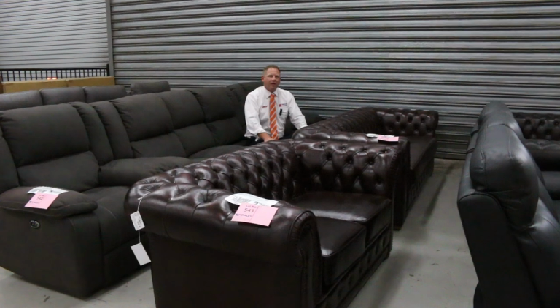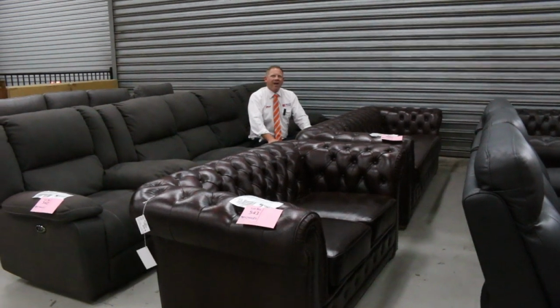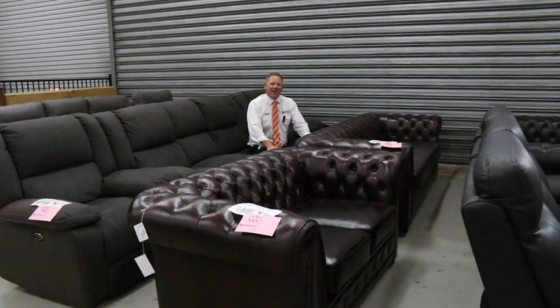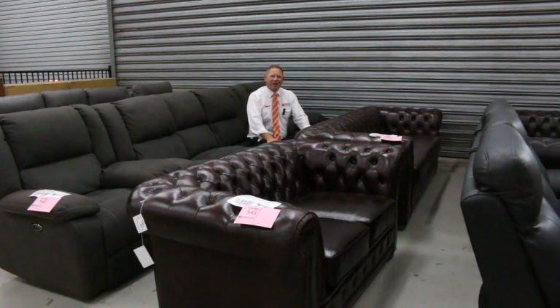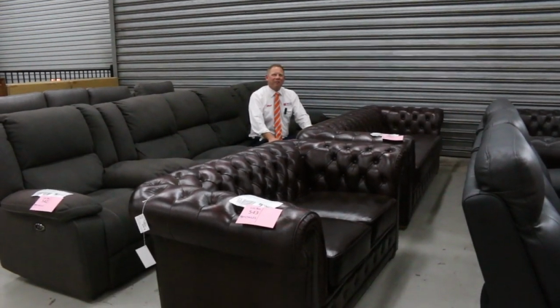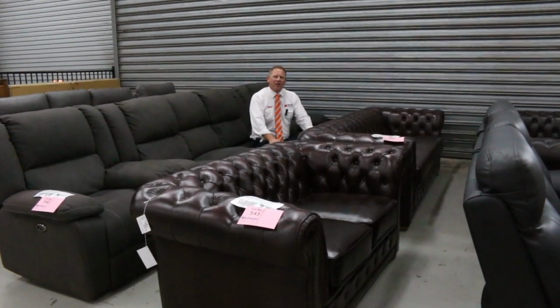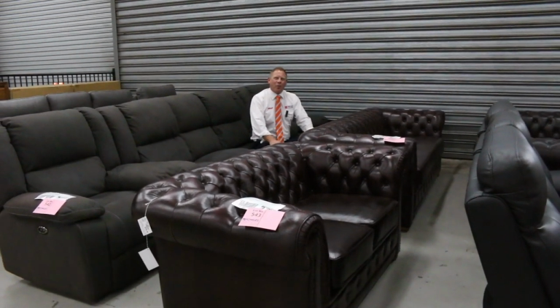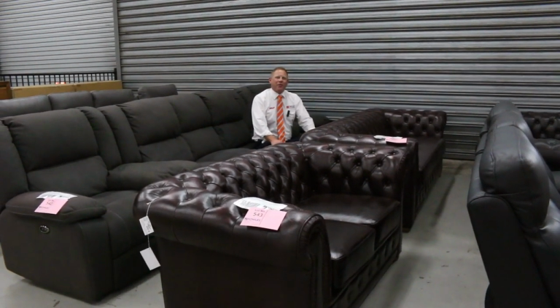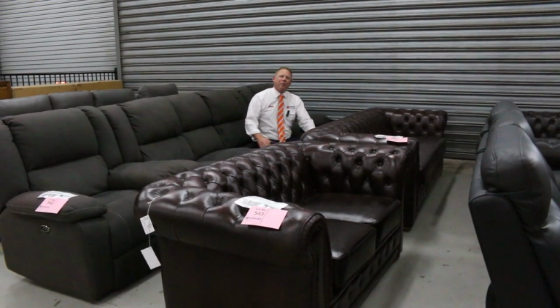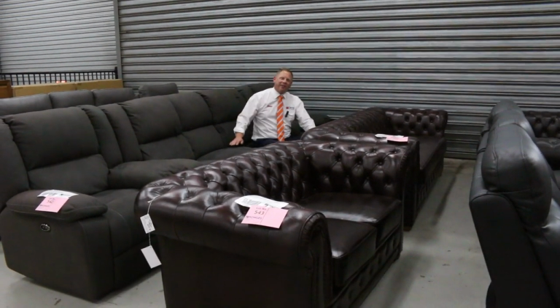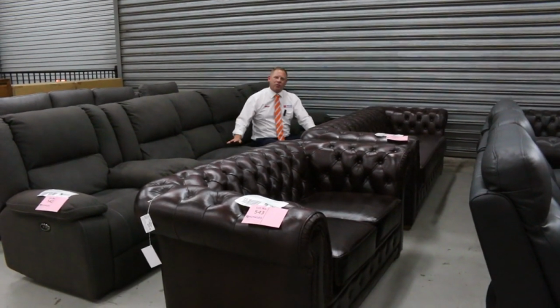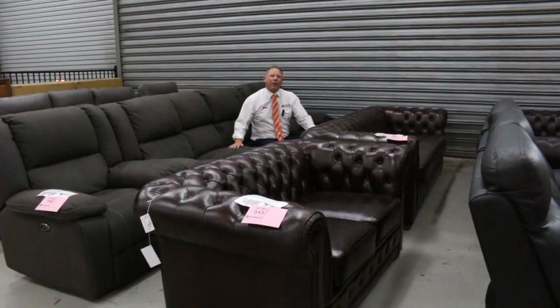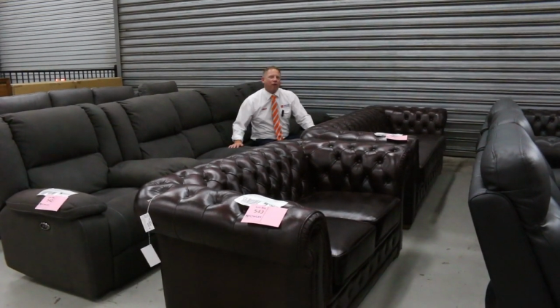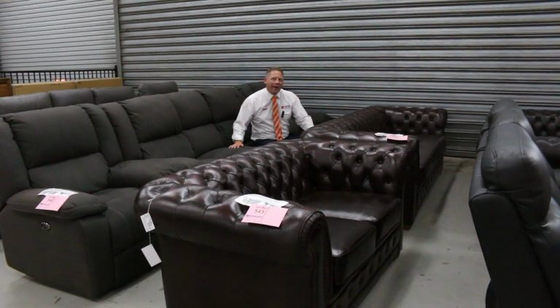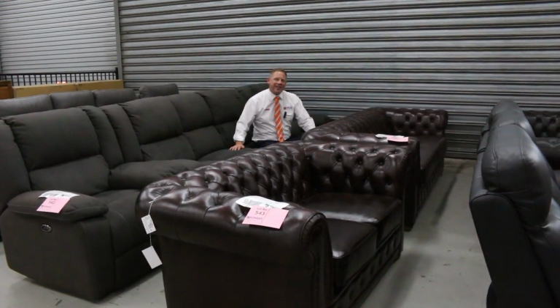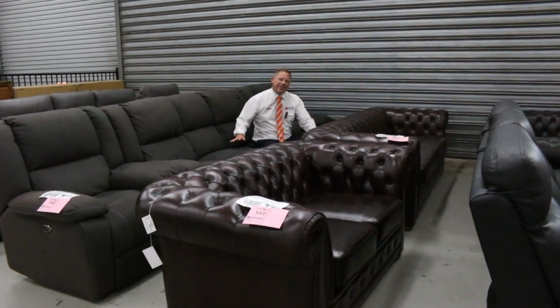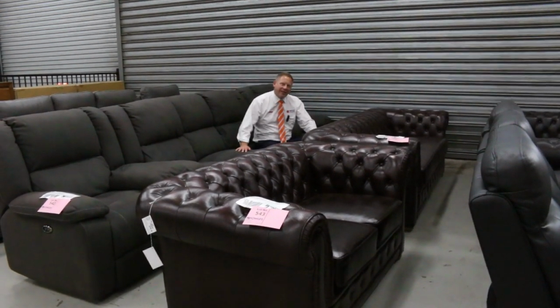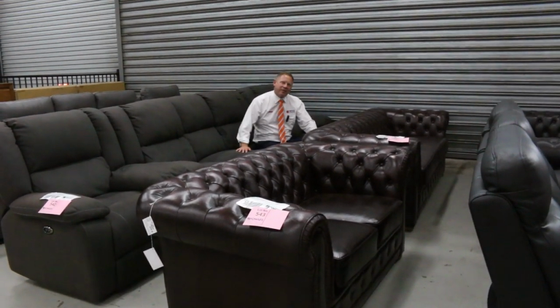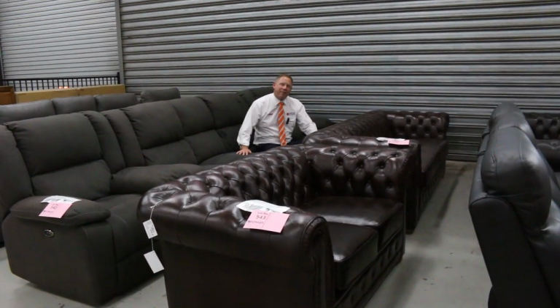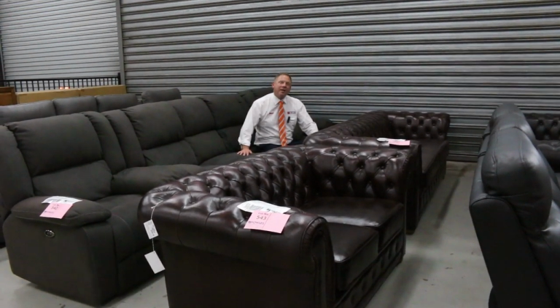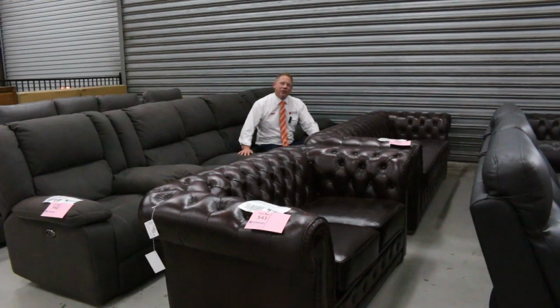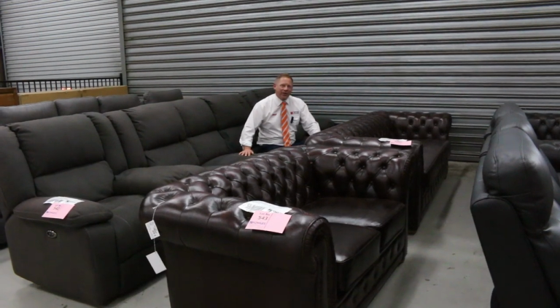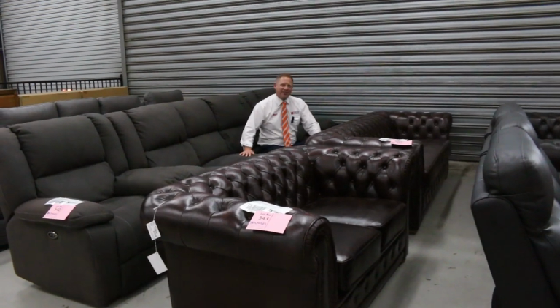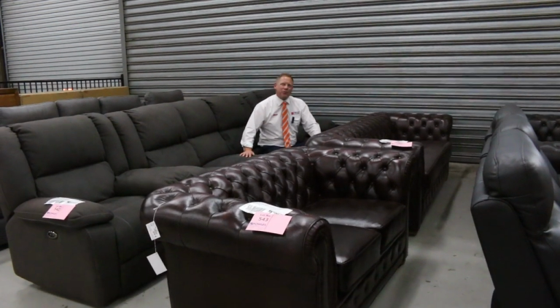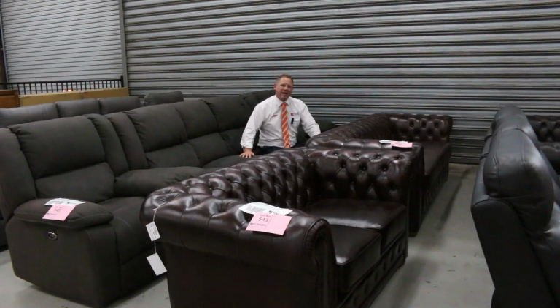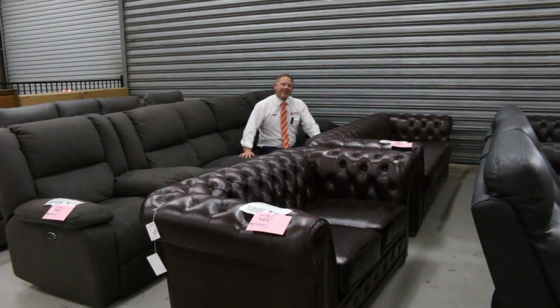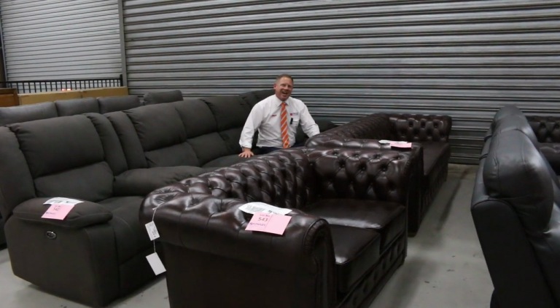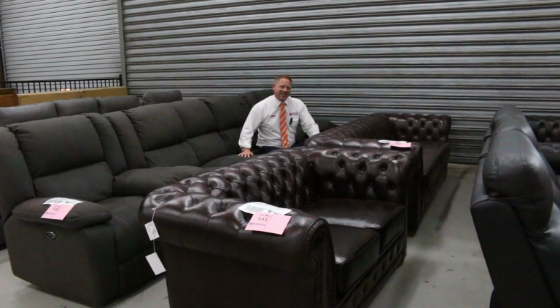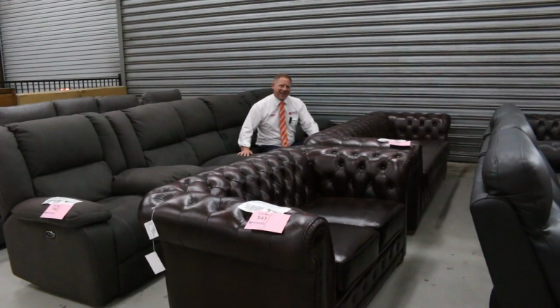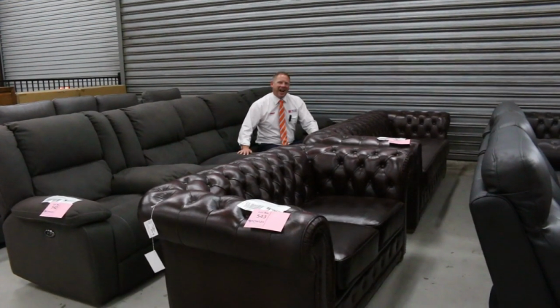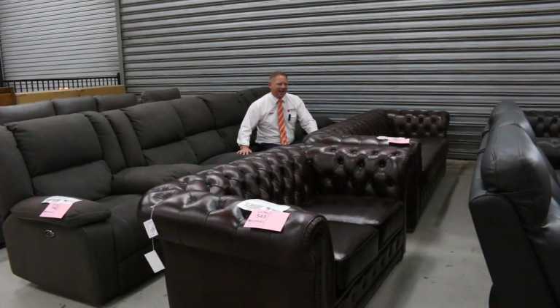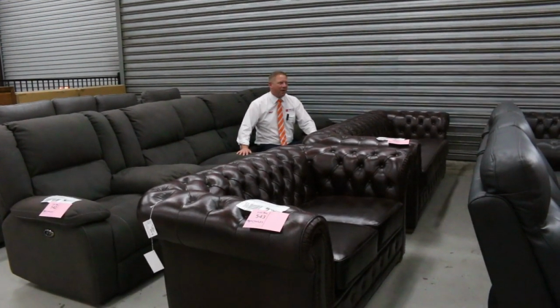Hi, I'm Liam from Fowles, and welcome to the Home Renovators auction preview for Wednesday the 2nd of December 2020, starting at 10 a.m.